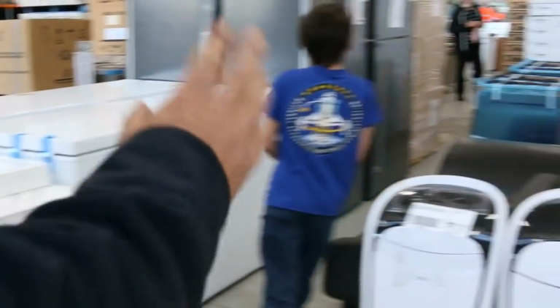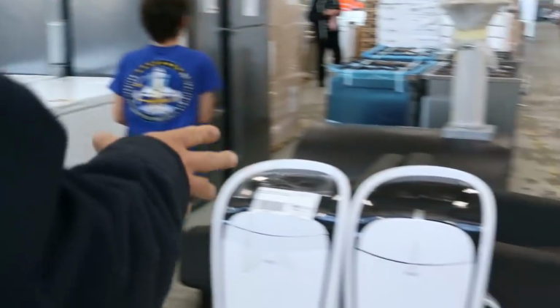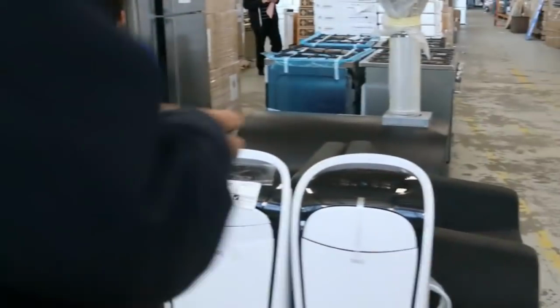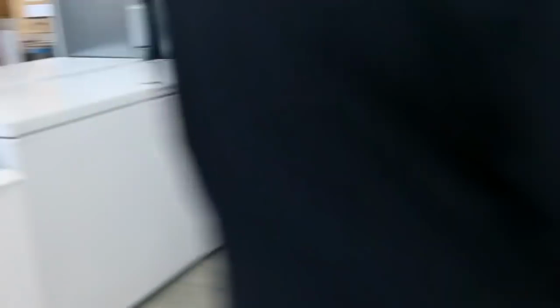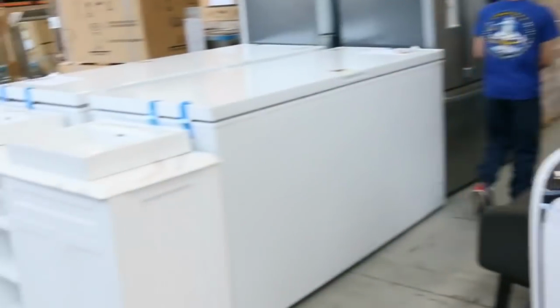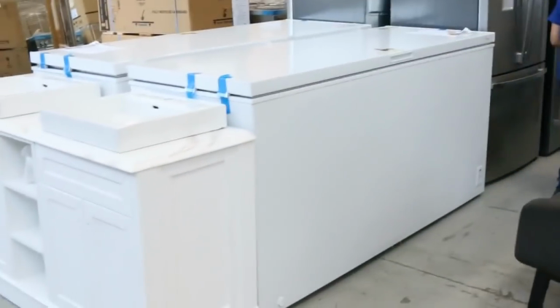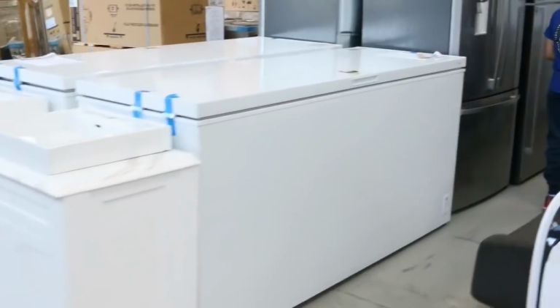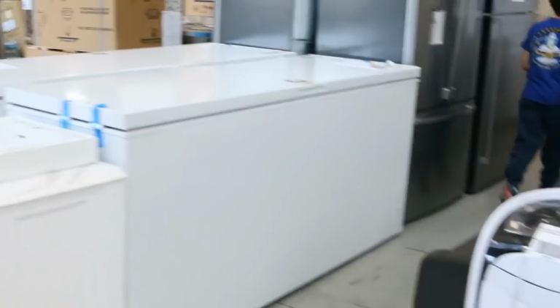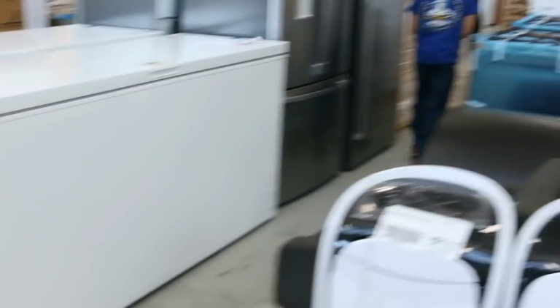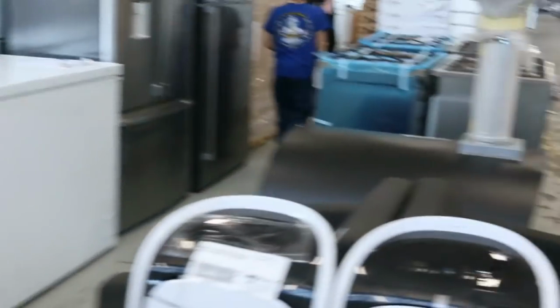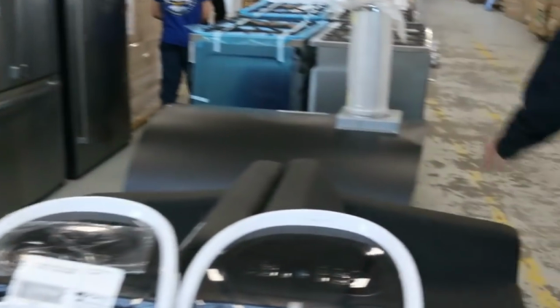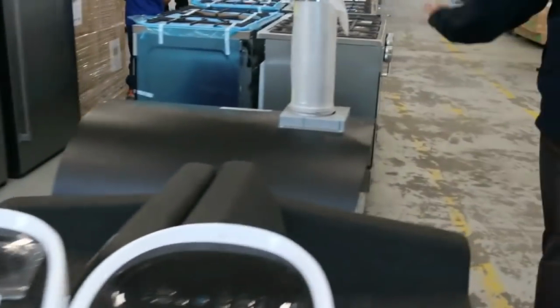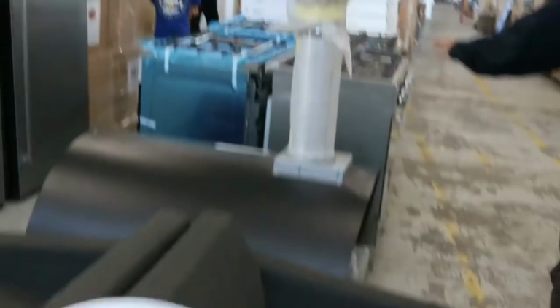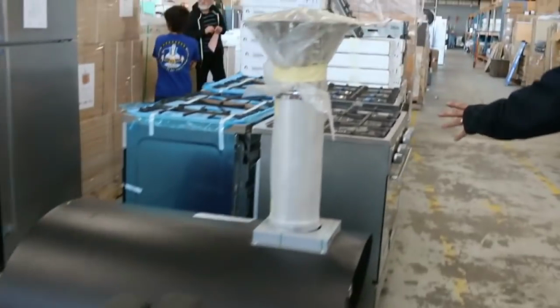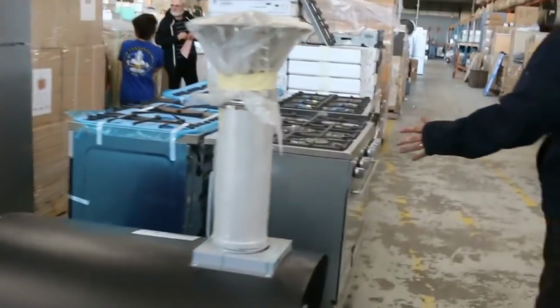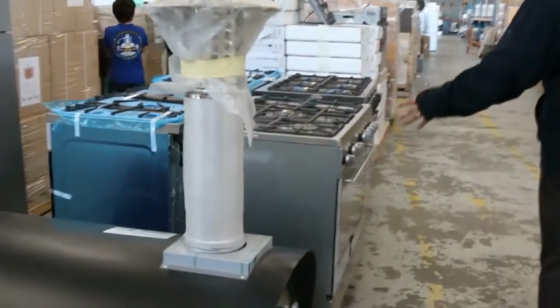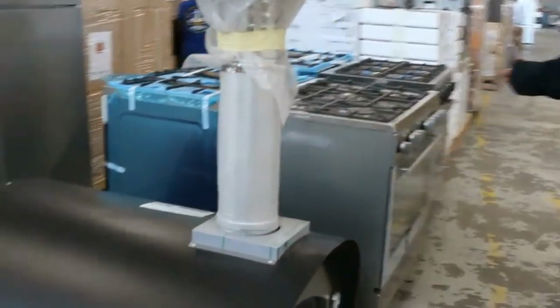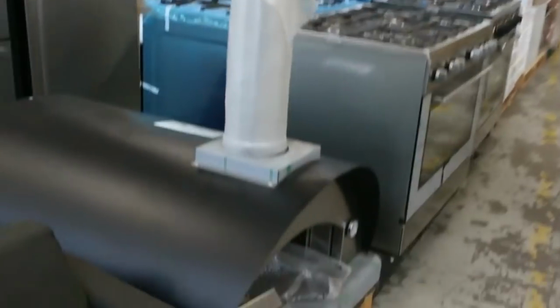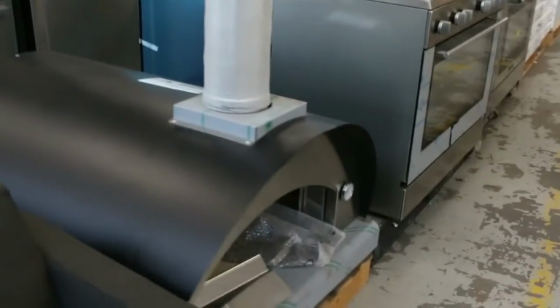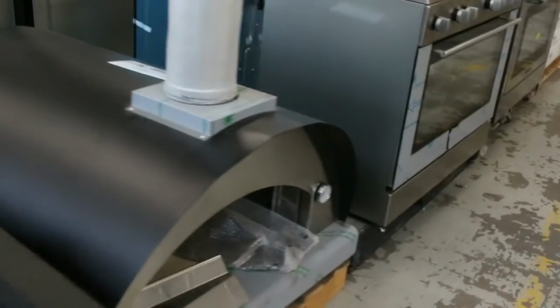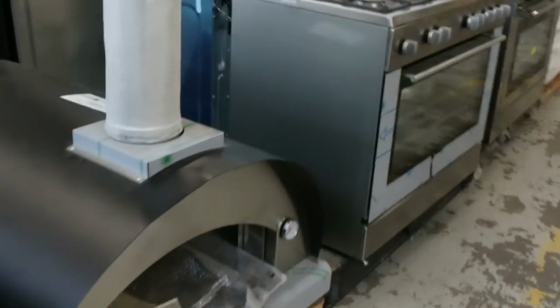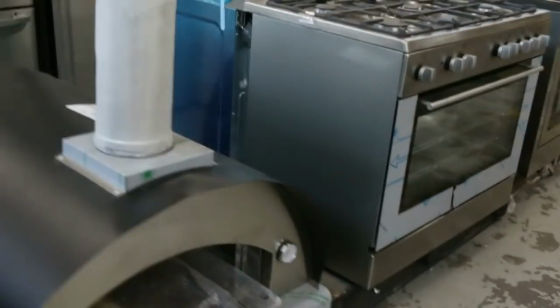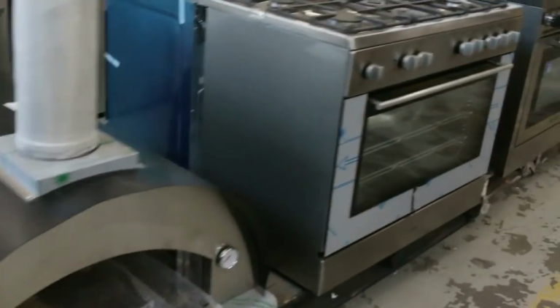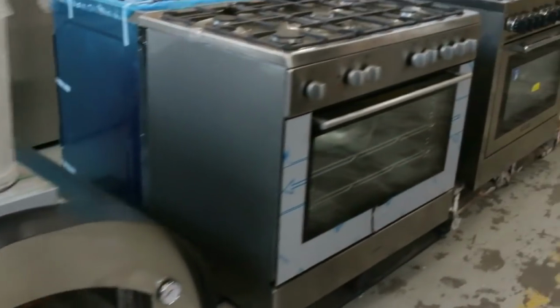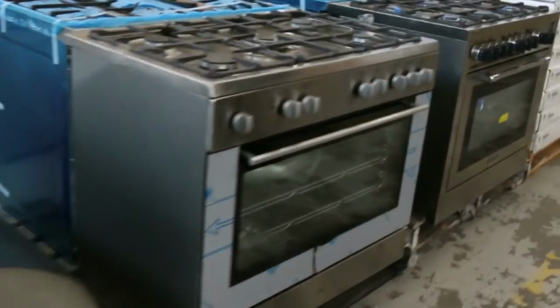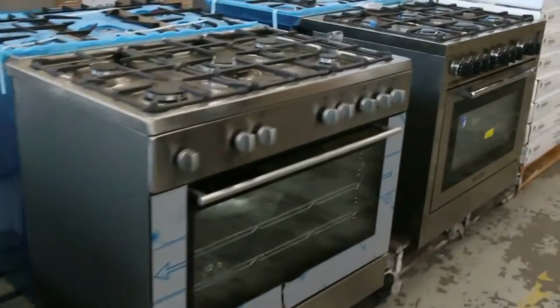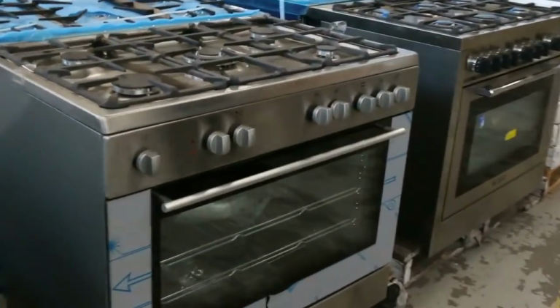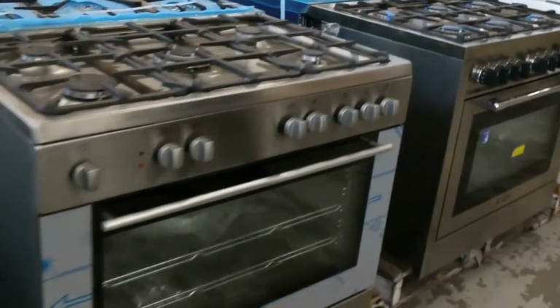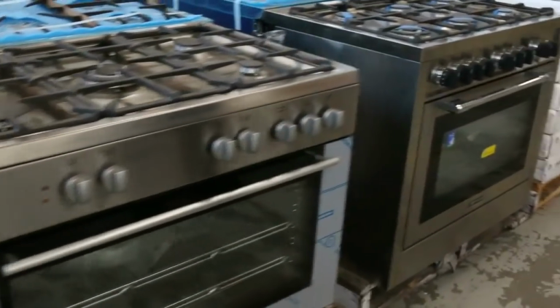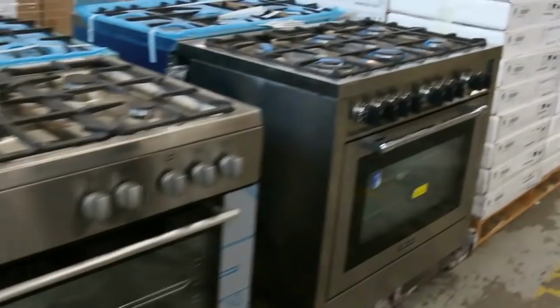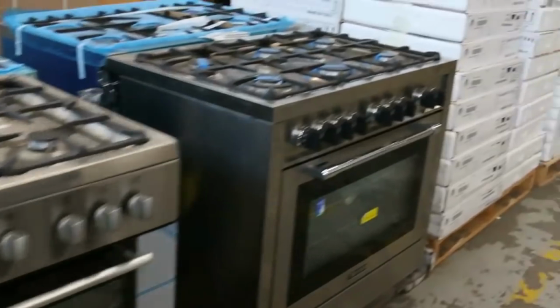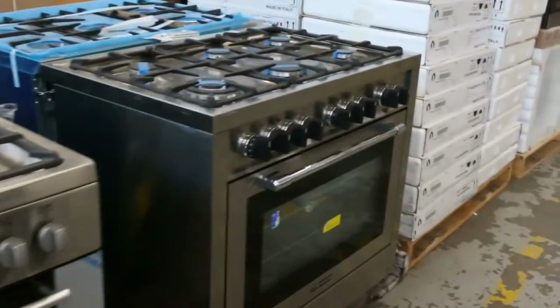Tons and tons of appliances in this week — we've got a lot of the freestanding ovens, with some great models from Euro and Technica and the likes.